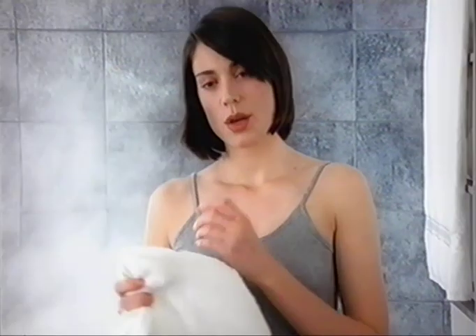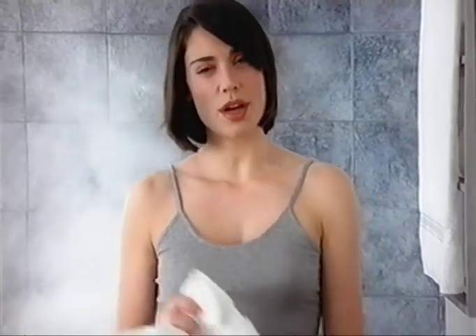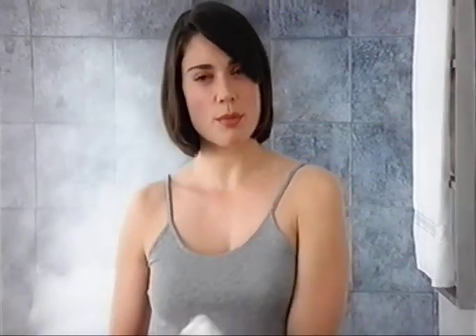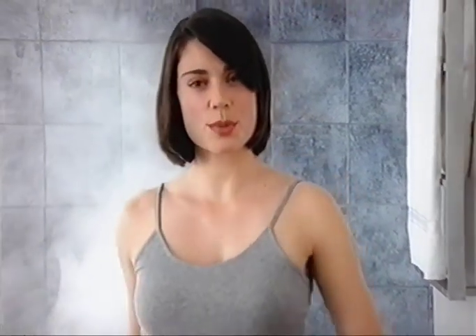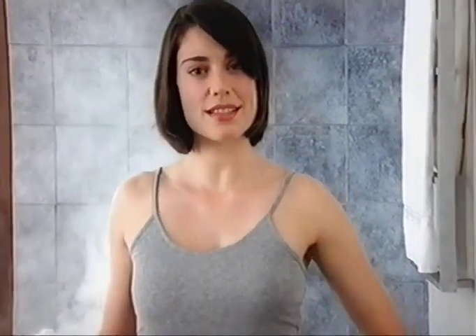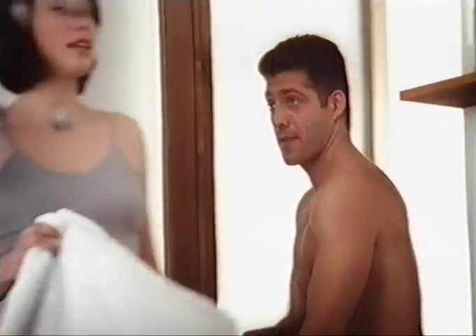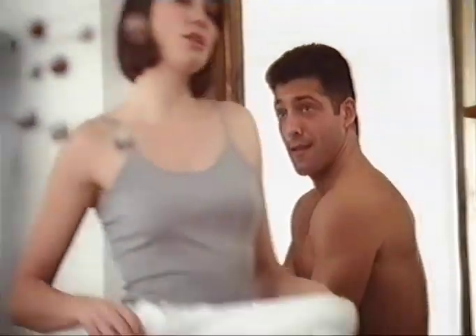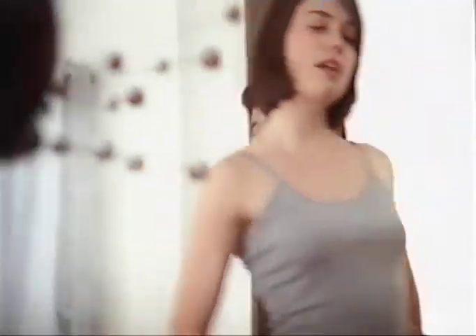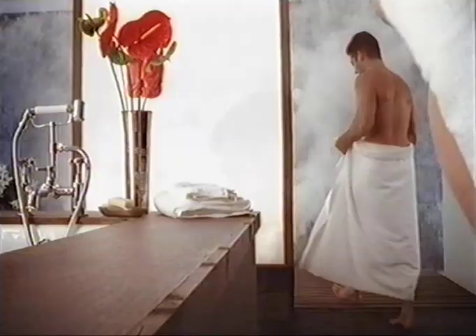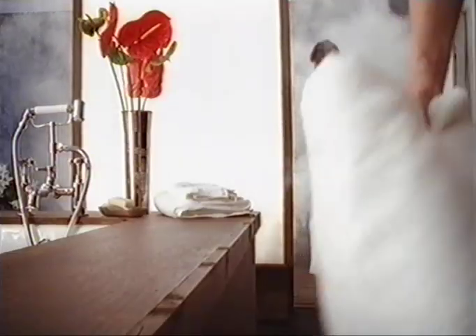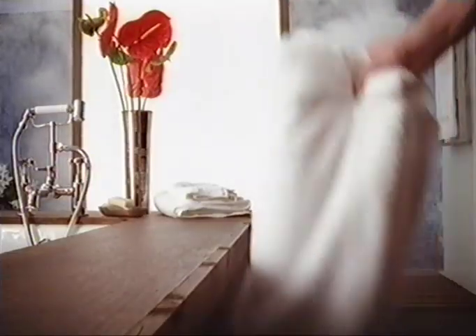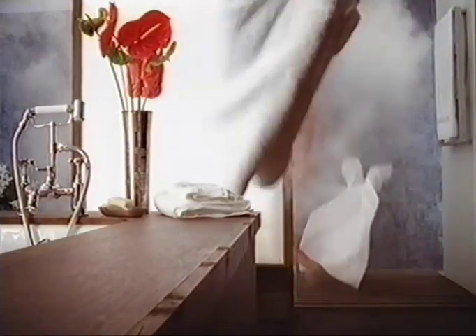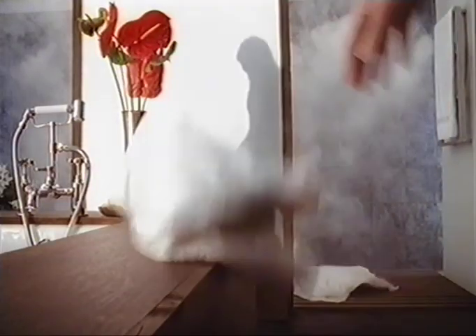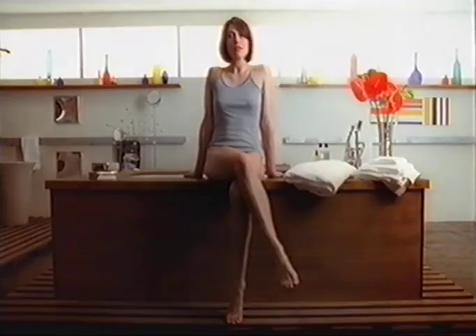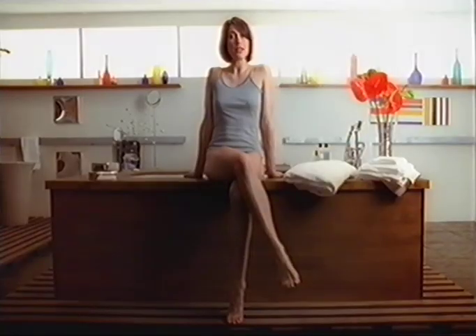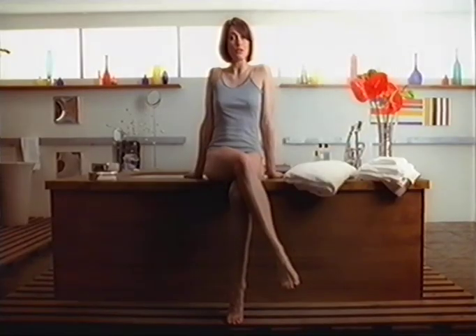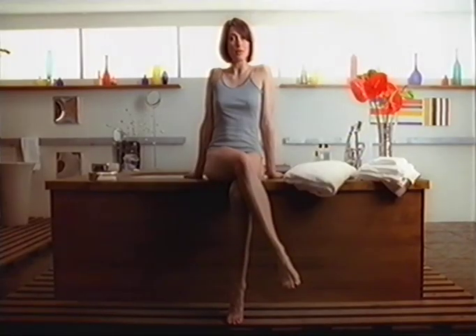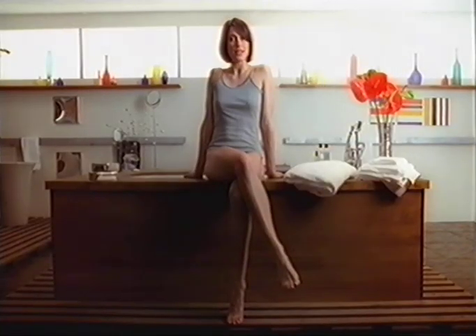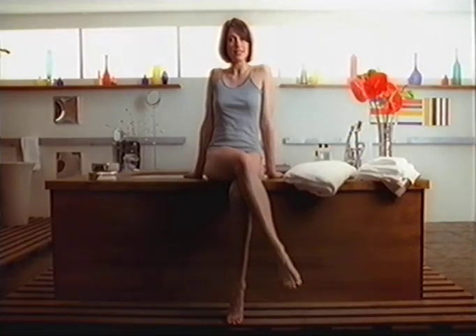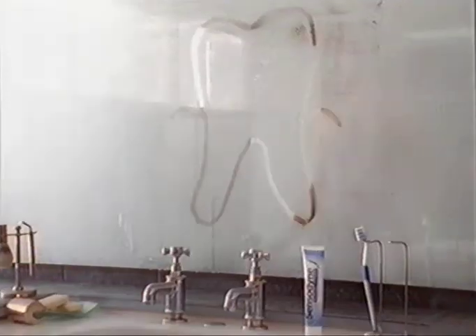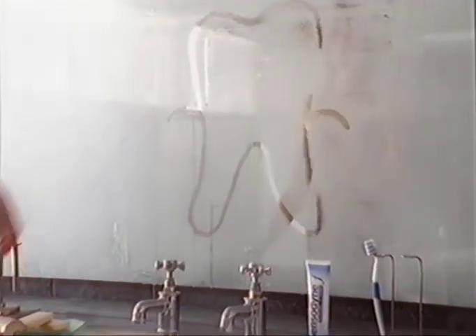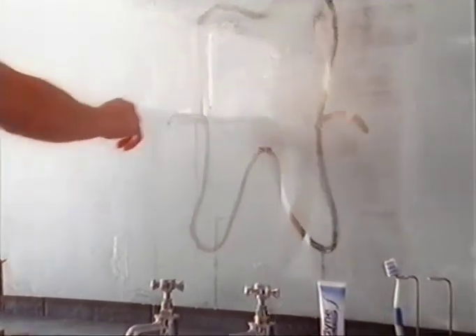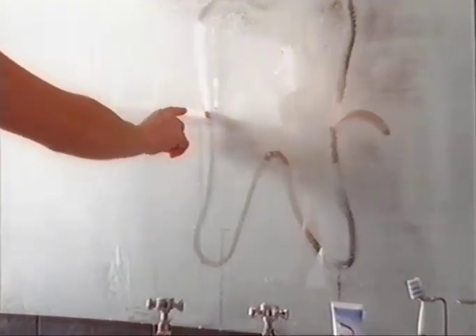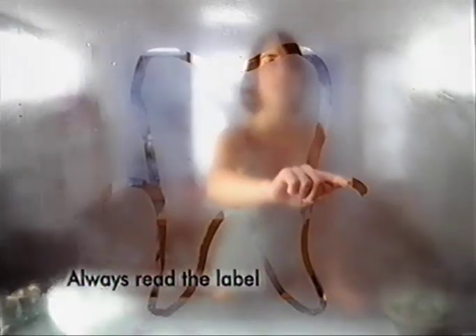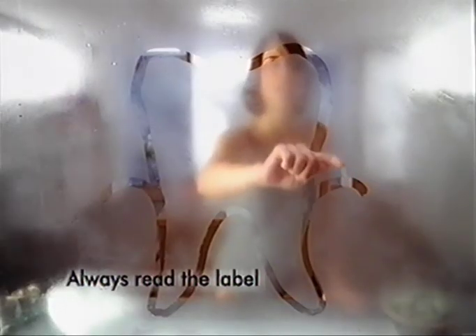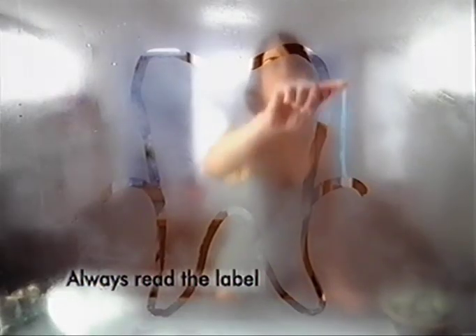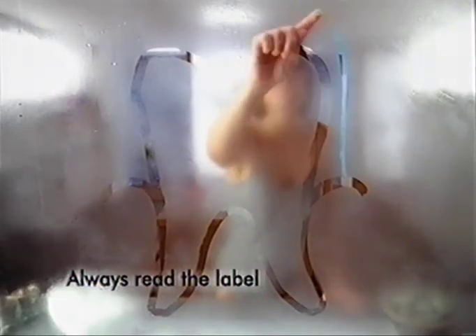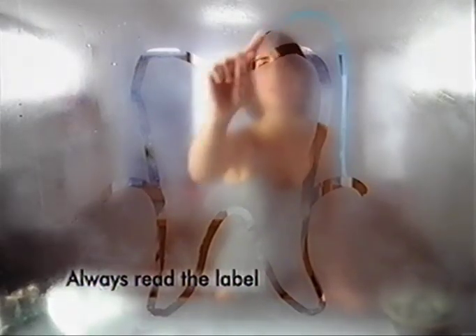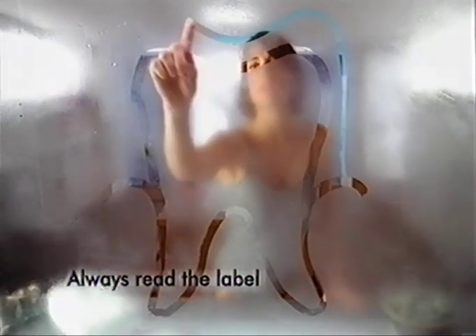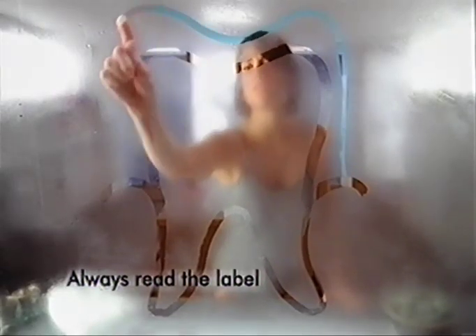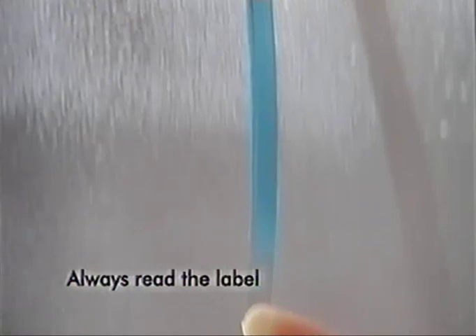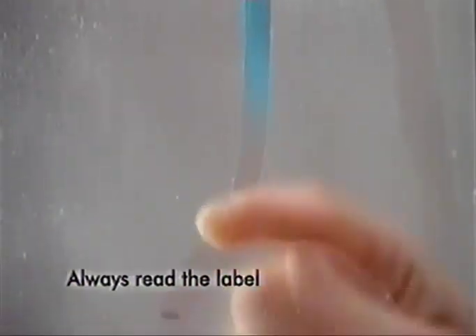Why do I brush with Sensodyne Total Care every day? It's got everything my regular toothpaste has. And because it's Sensodyne, it helps stop the pain of sensitive teeth.